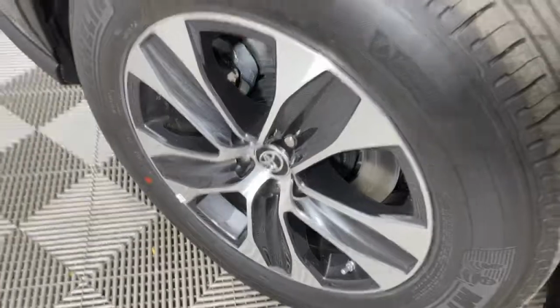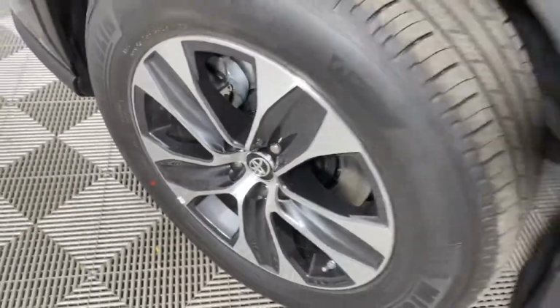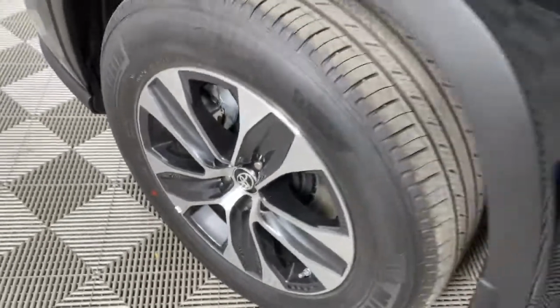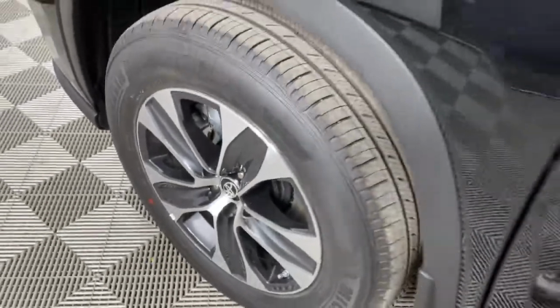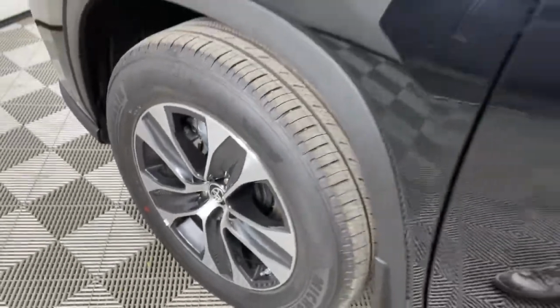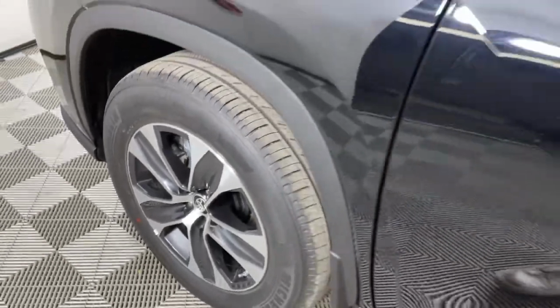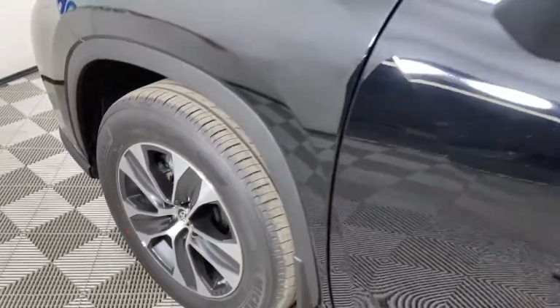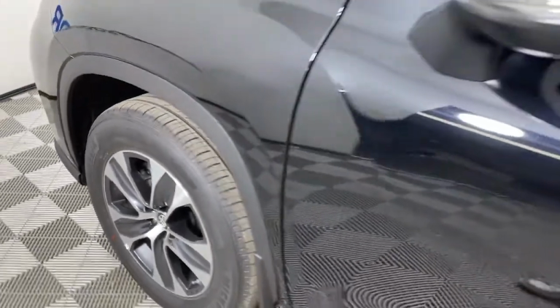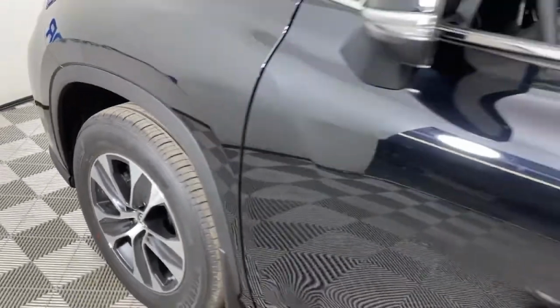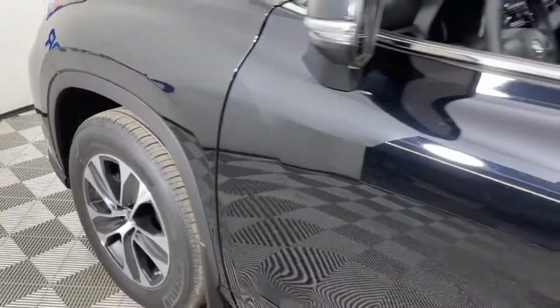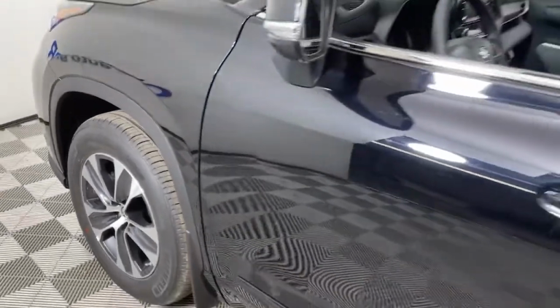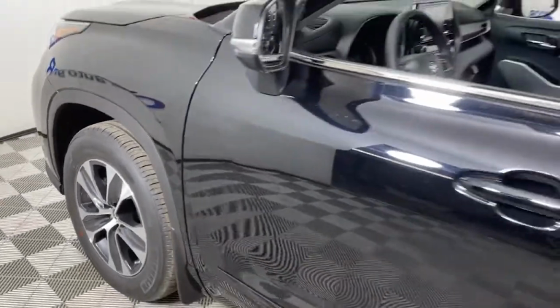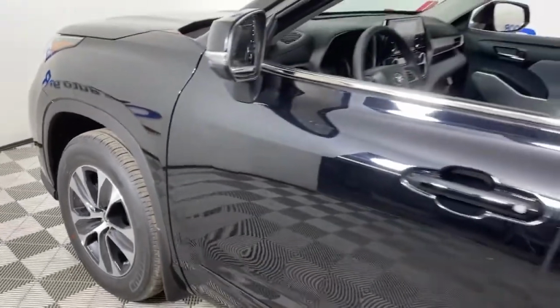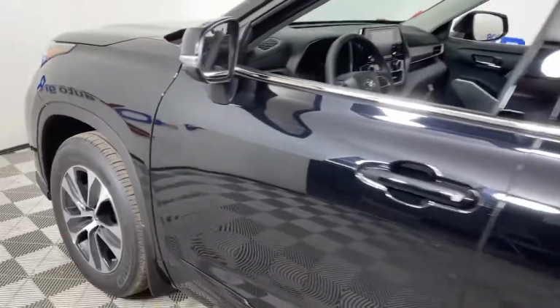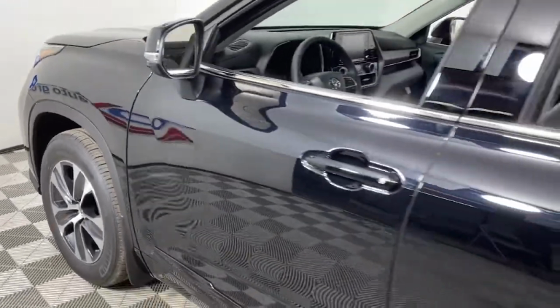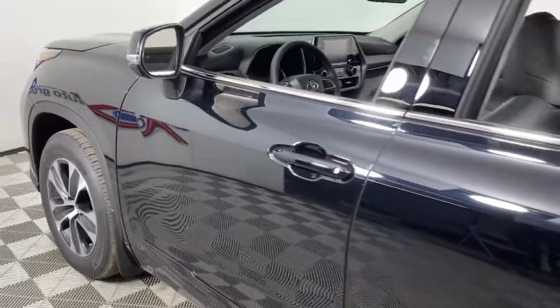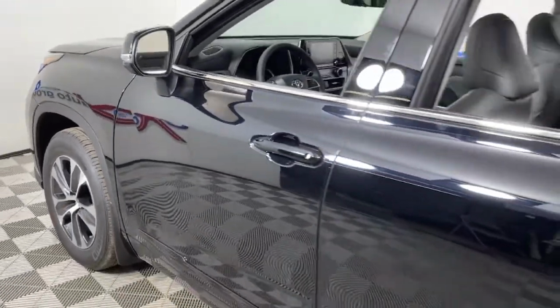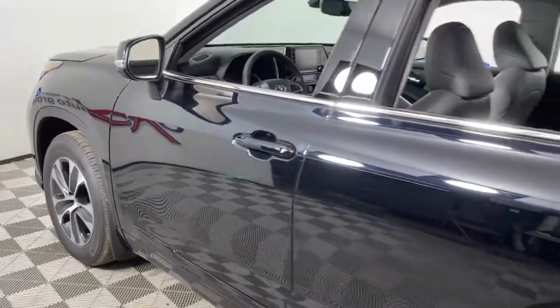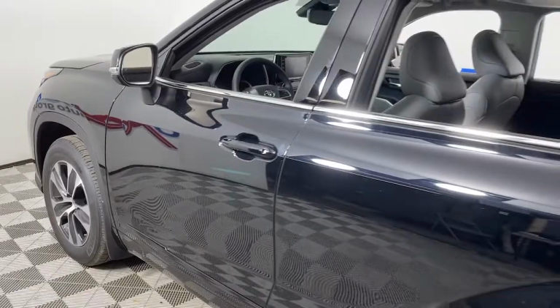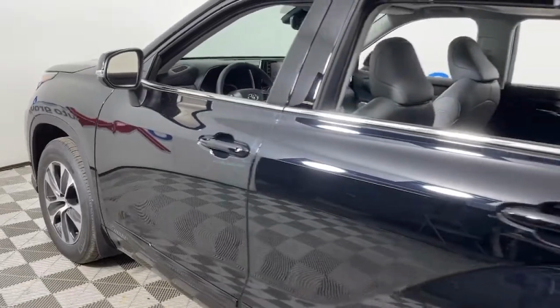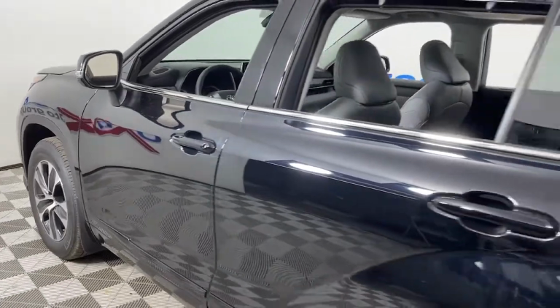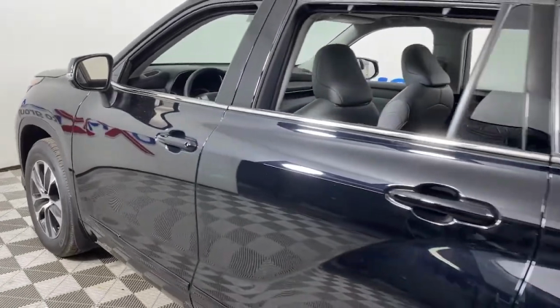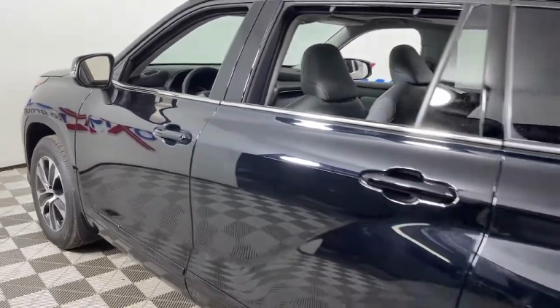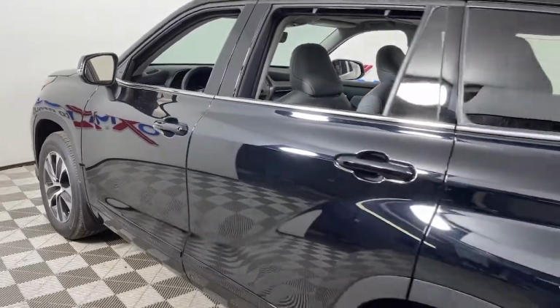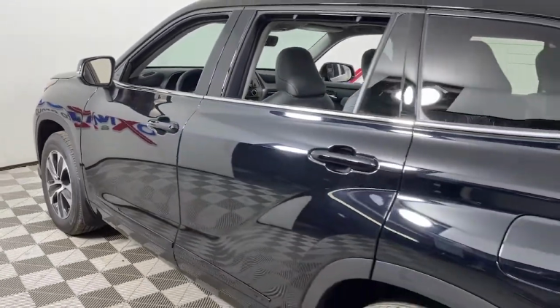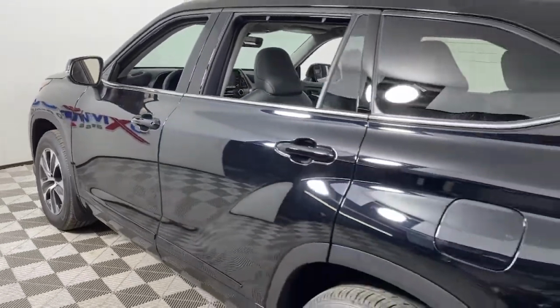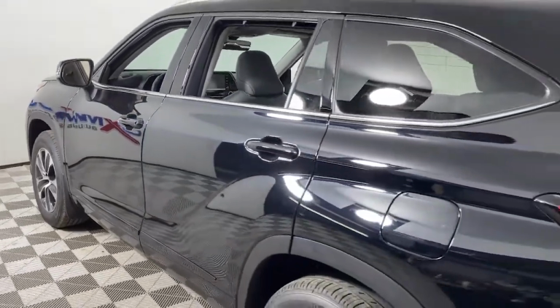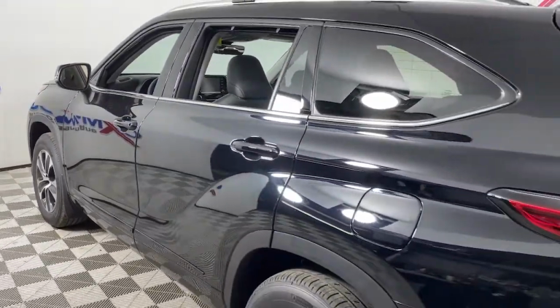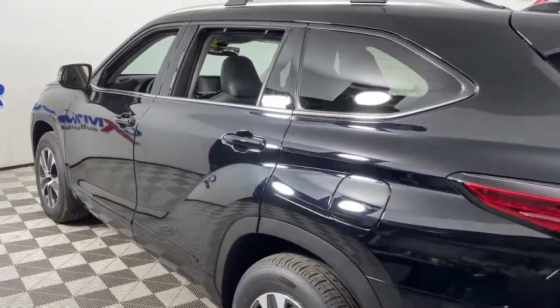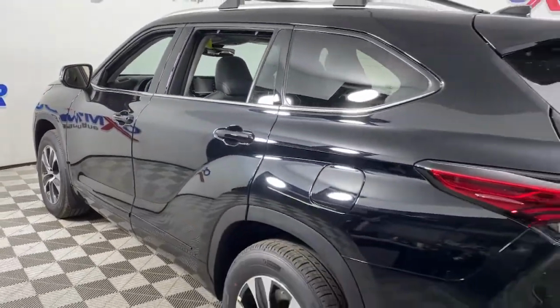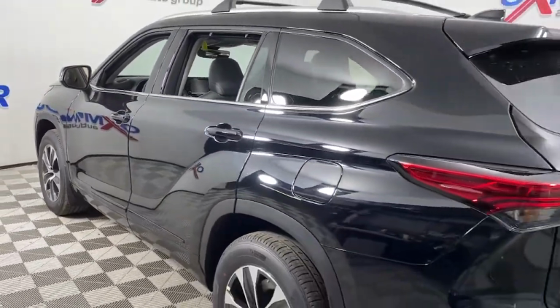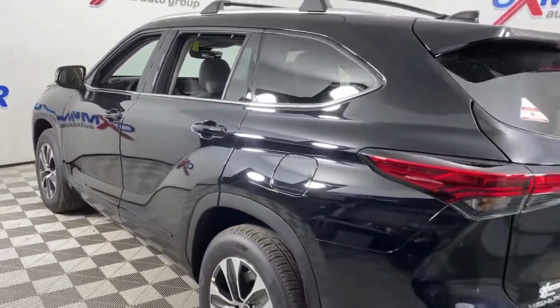Go home happy with the 2022 Toyota Highlander. This smooth-riding, solidly-built Highlander is ready to meet your family's needs.